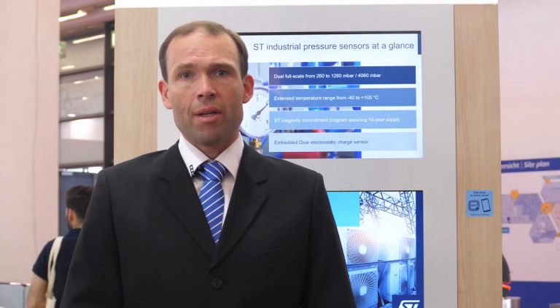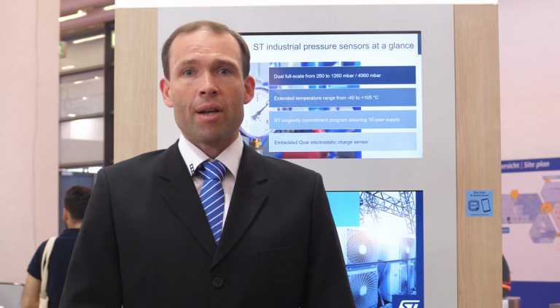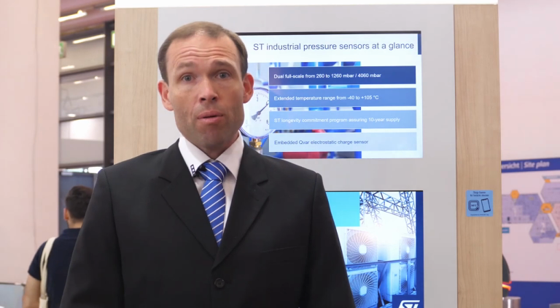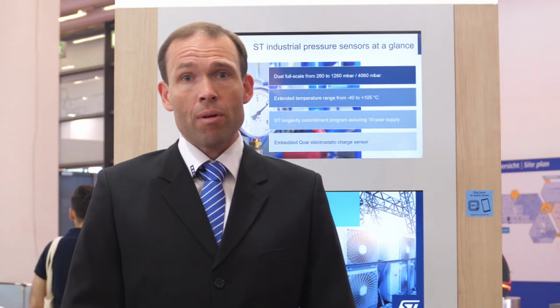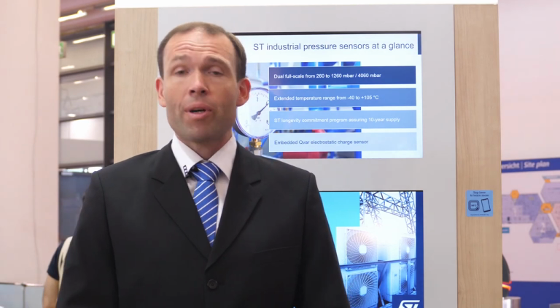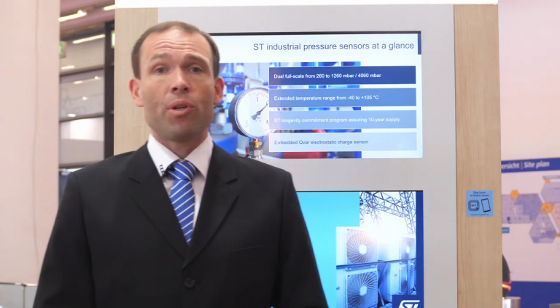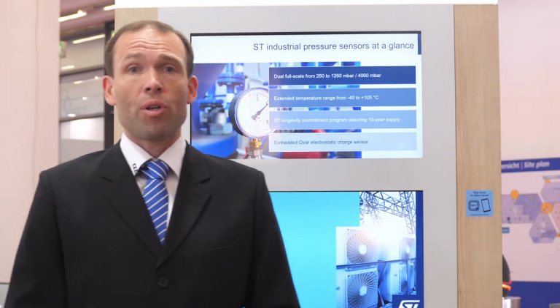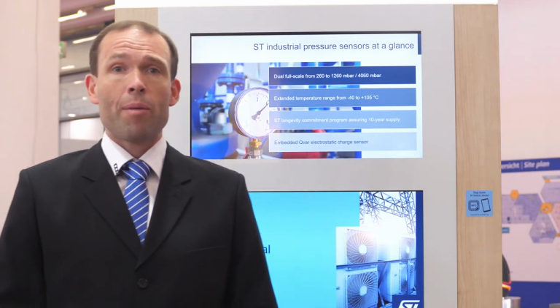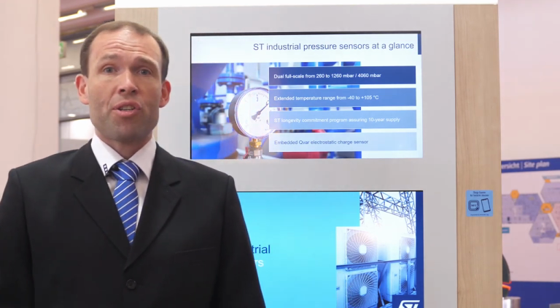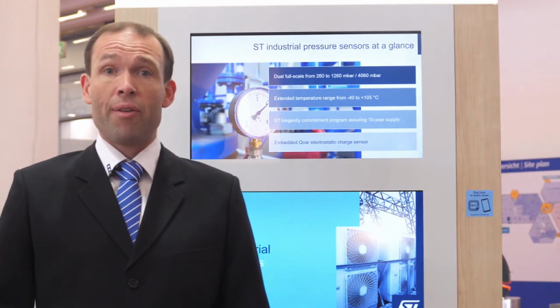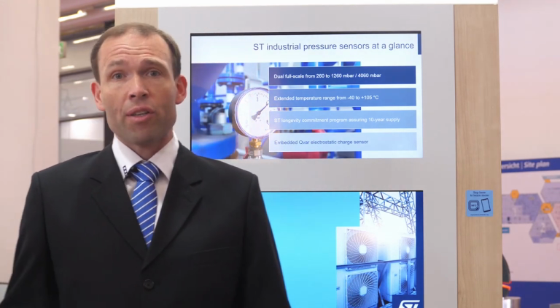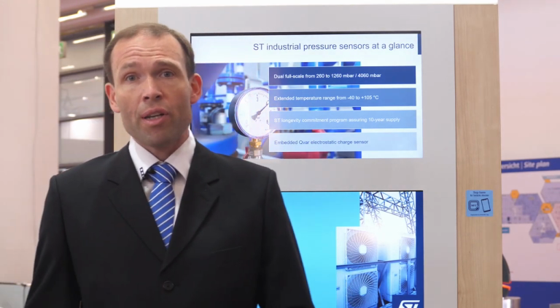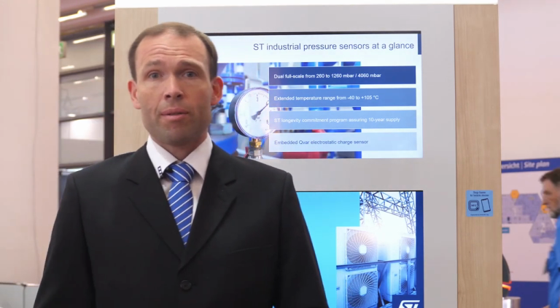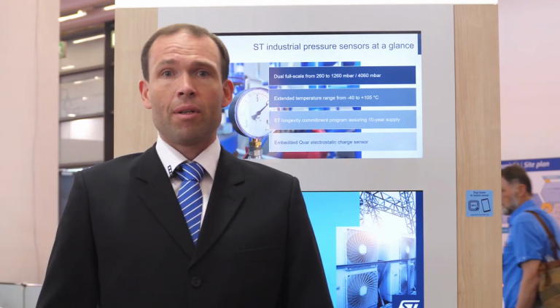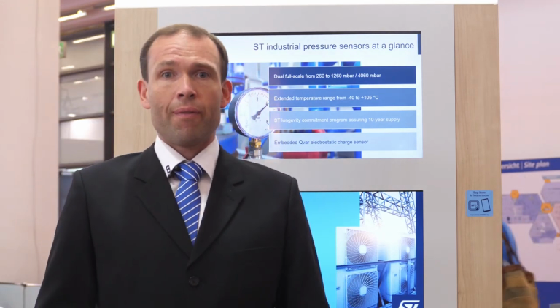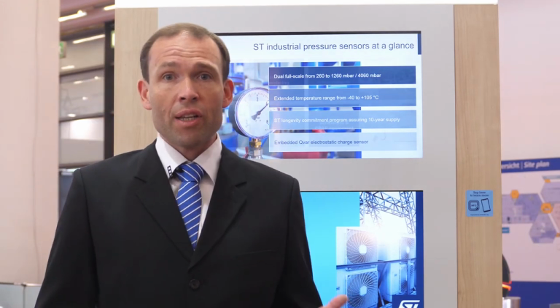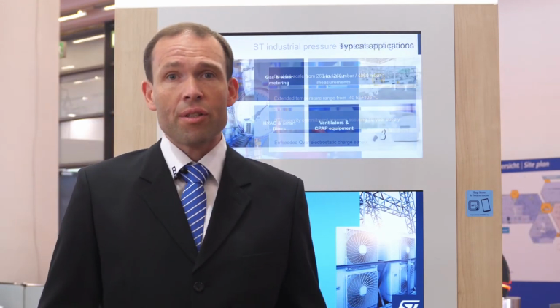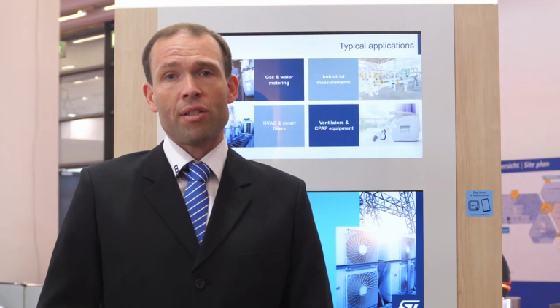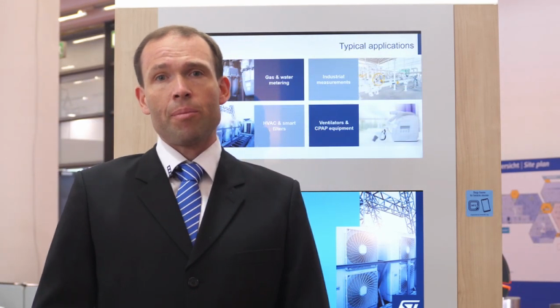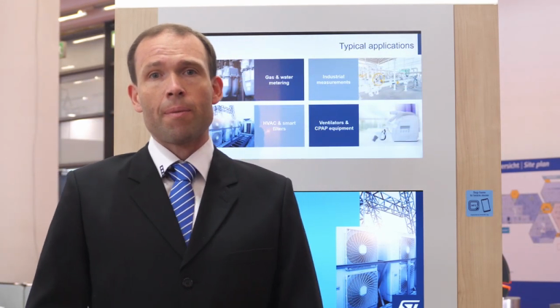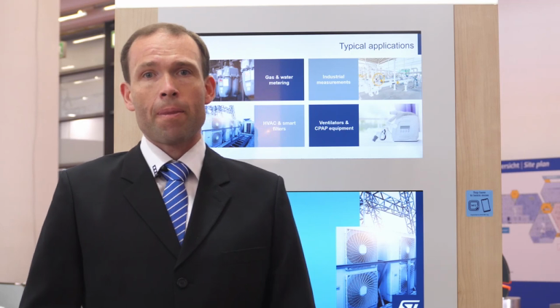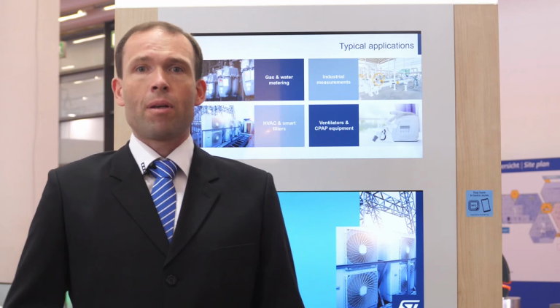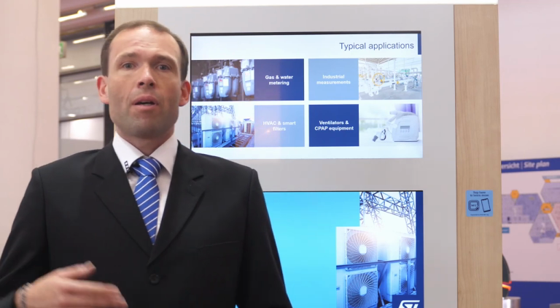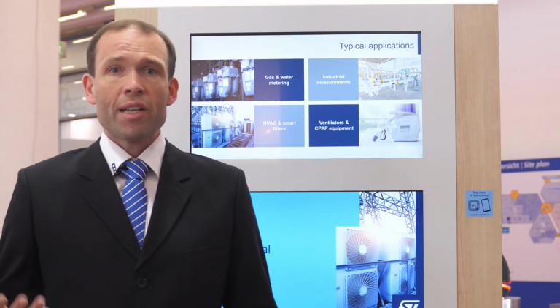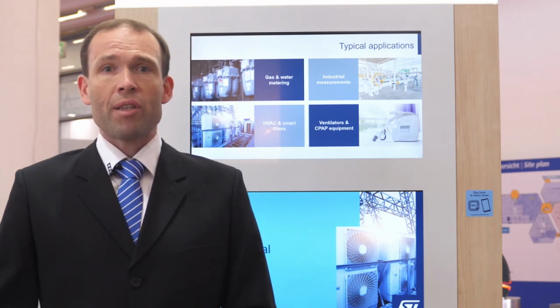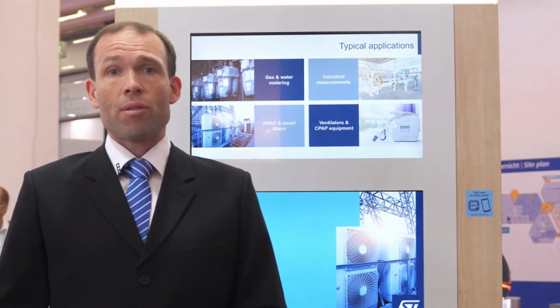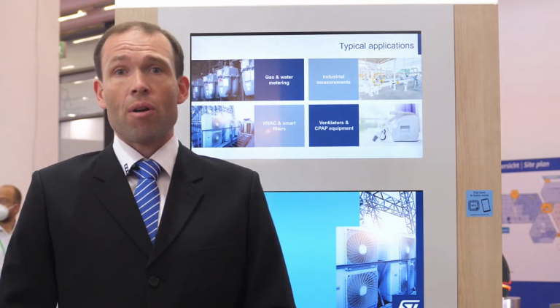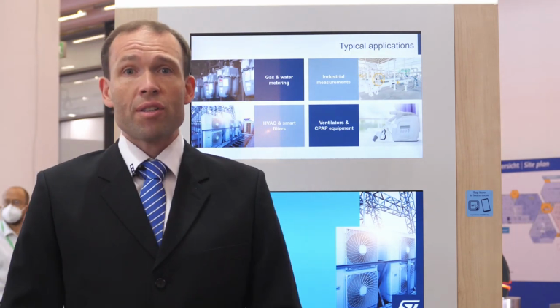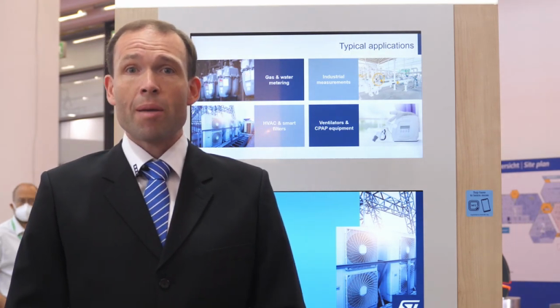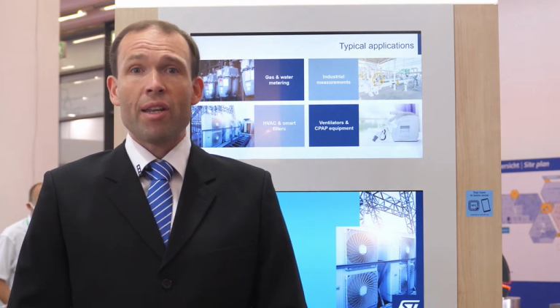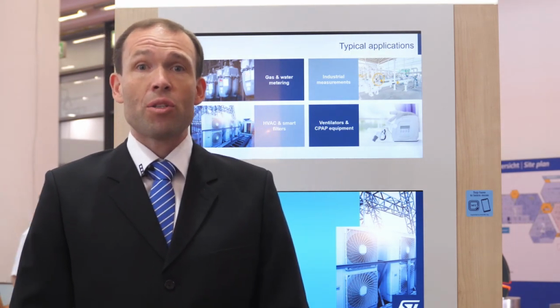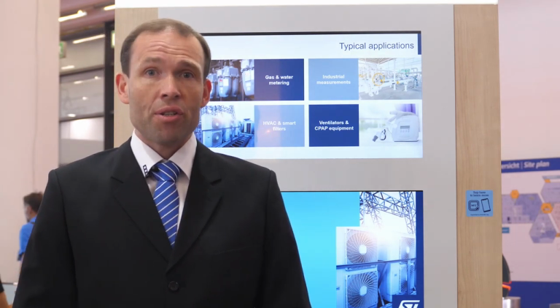Now you can monitor air pressure in factories, ventilation systems, gas meters, or other demanding situations.